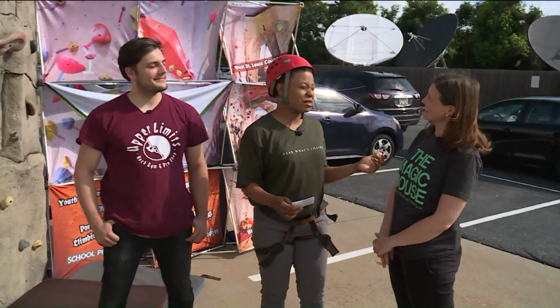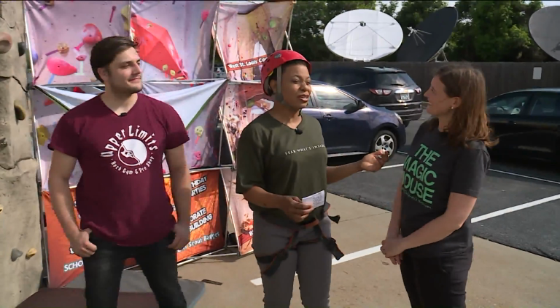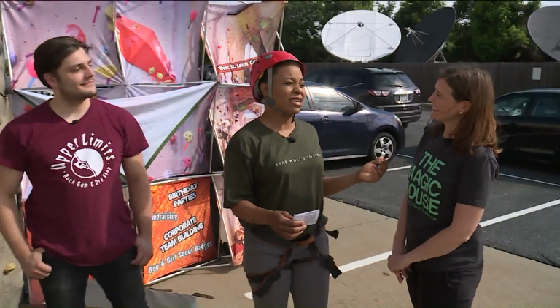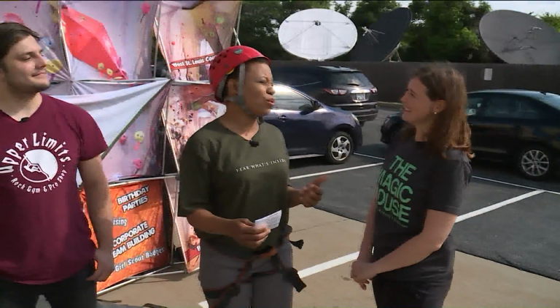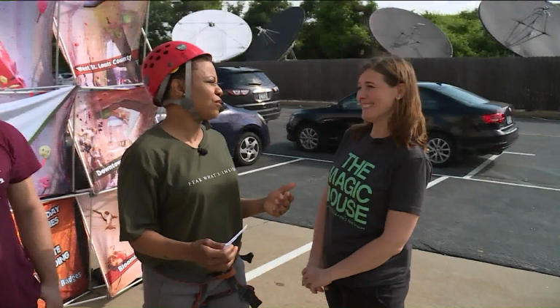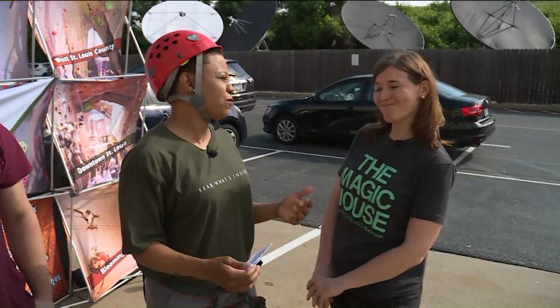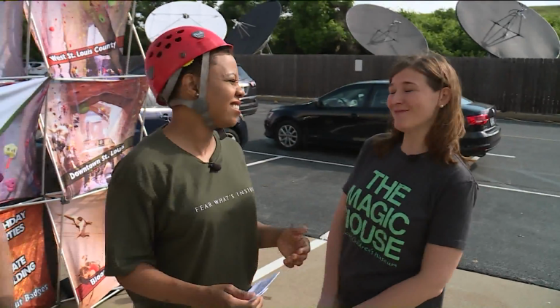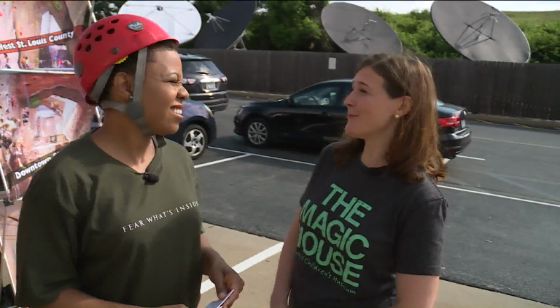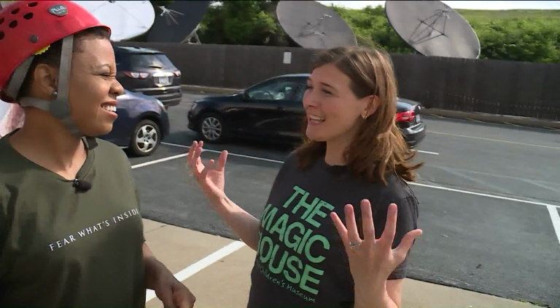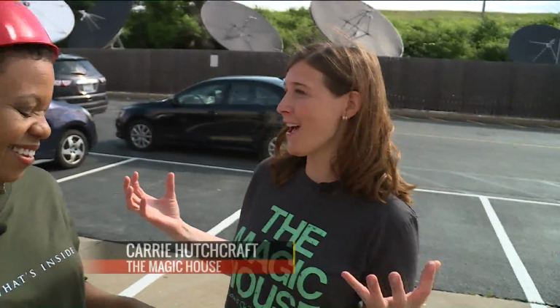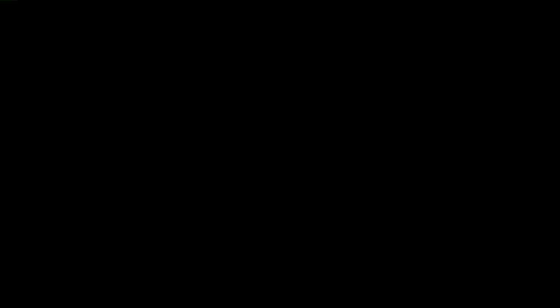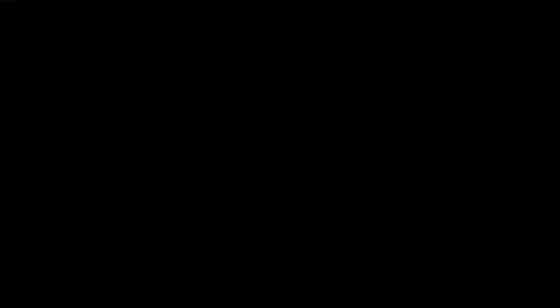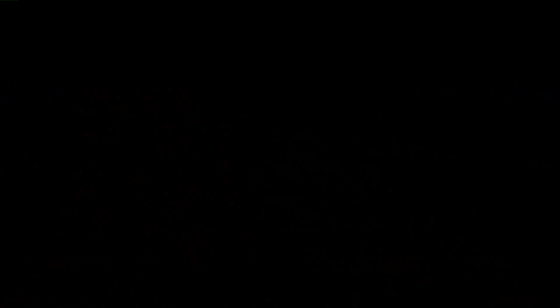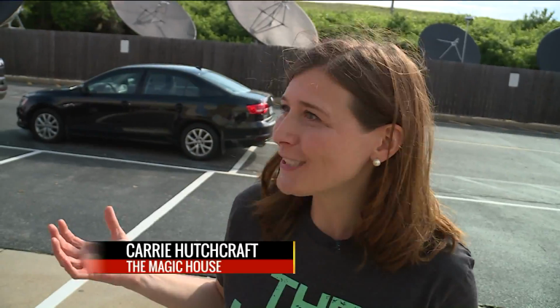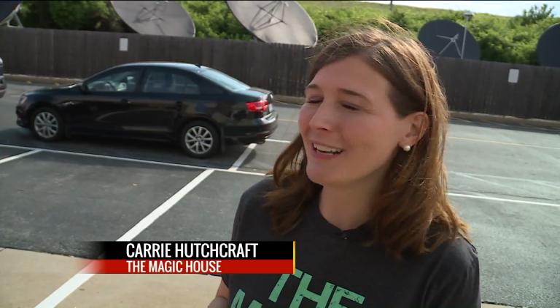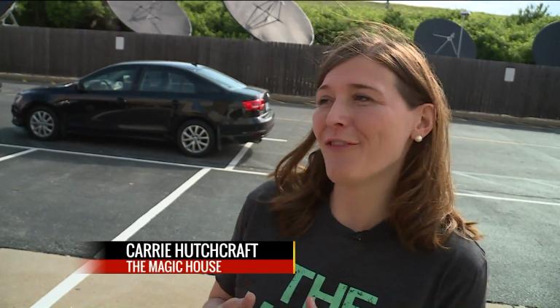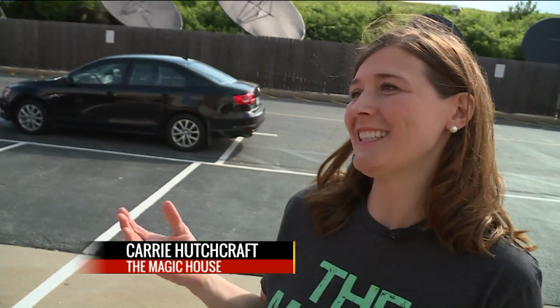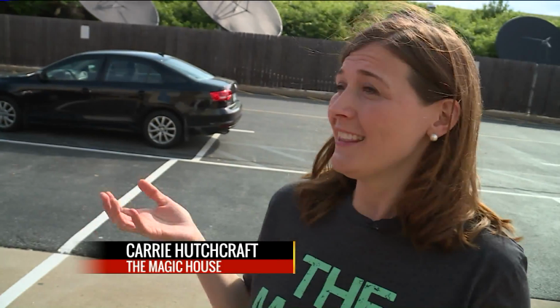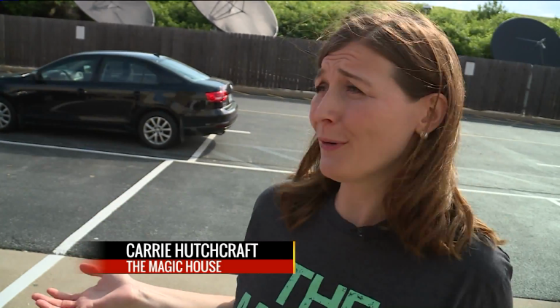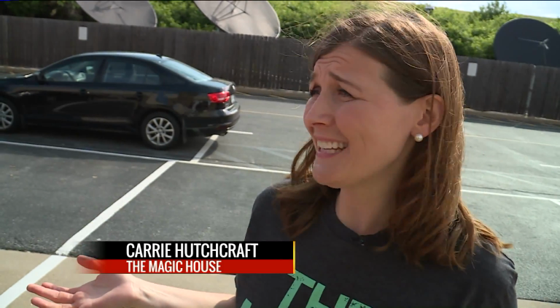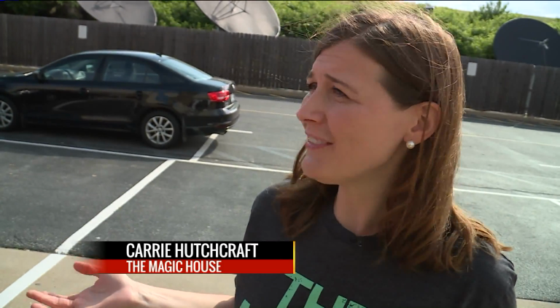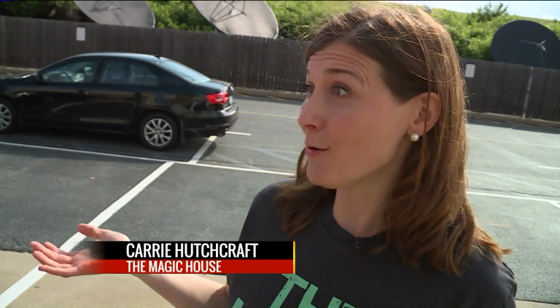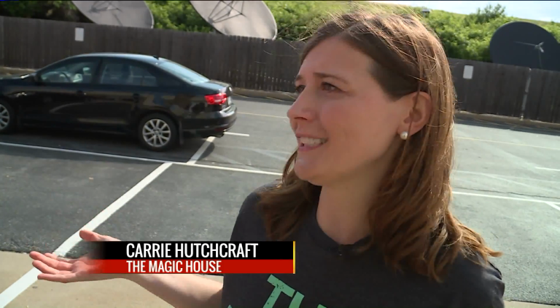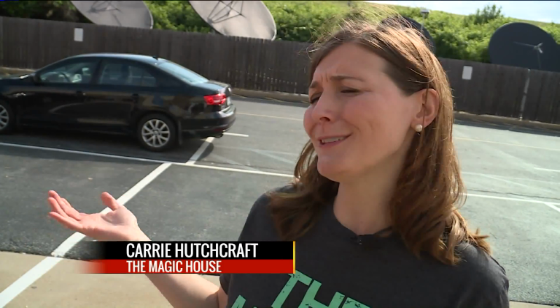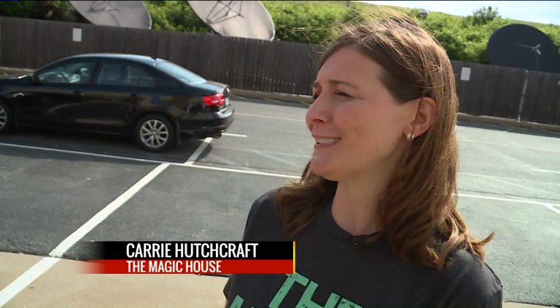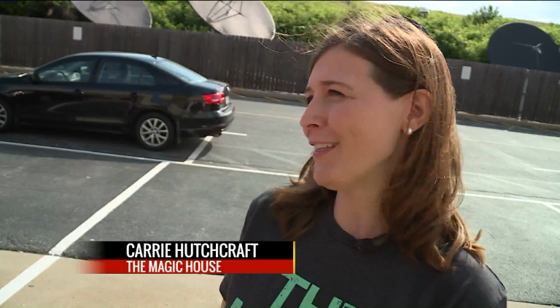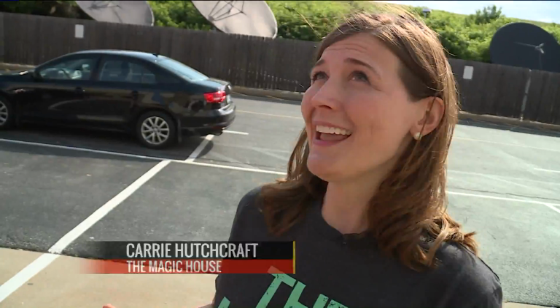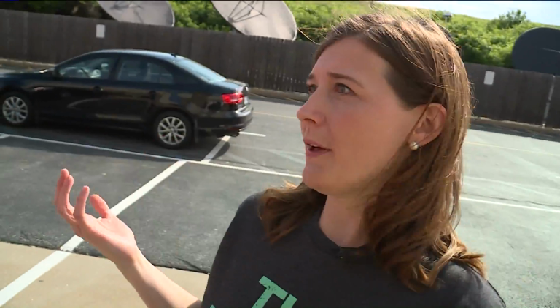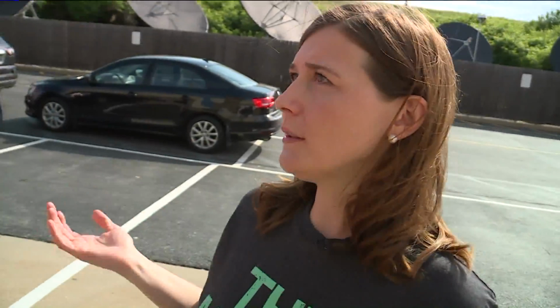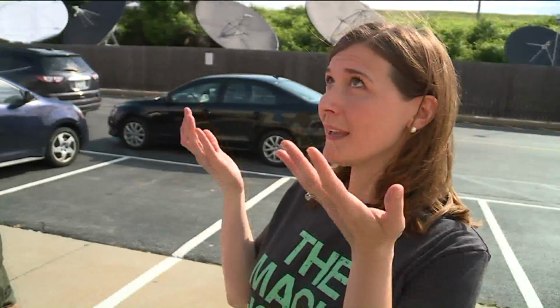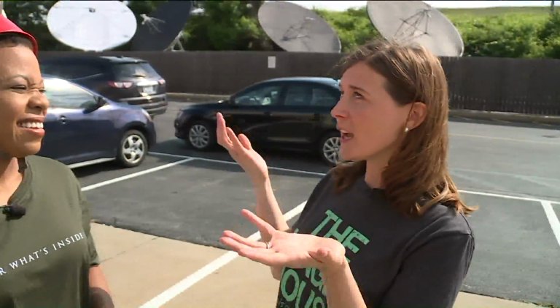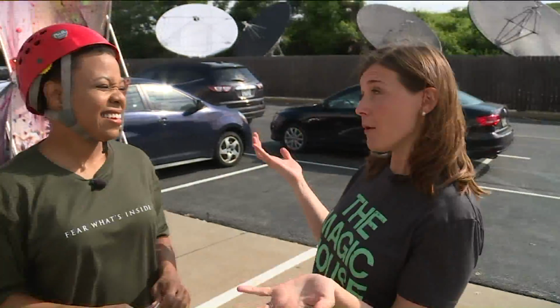Tell us about — you guys always have cool things for Fit Kid Free Kid. We do. We try to keep it fun and exciting and new. We wanted to tell families that a great way to stay active is outdoors, especially with the summer weather. And what better way to do it than climbing a giant rock wall?